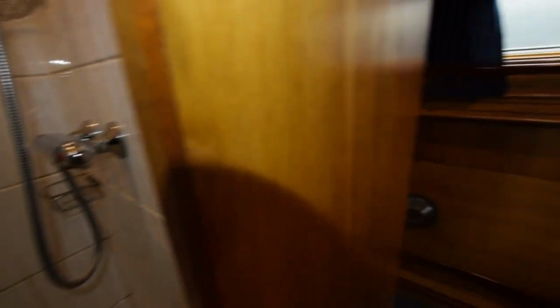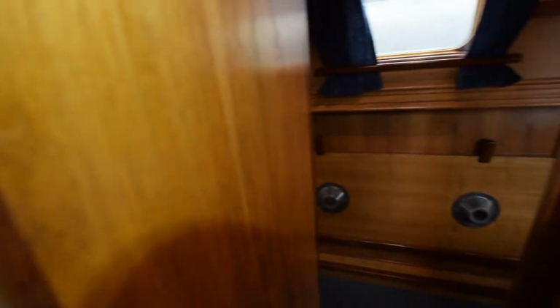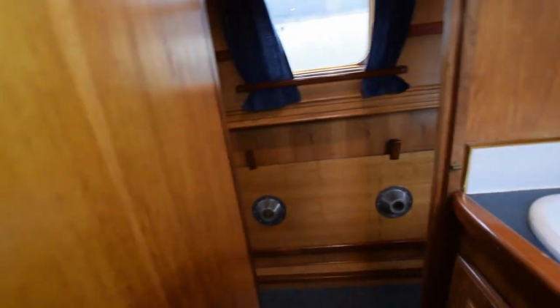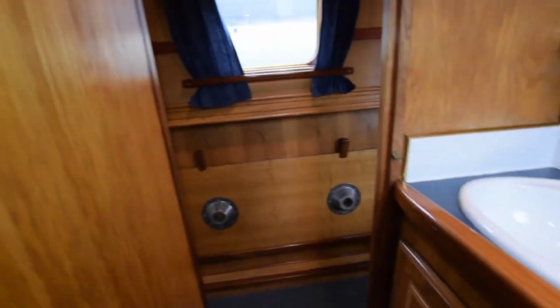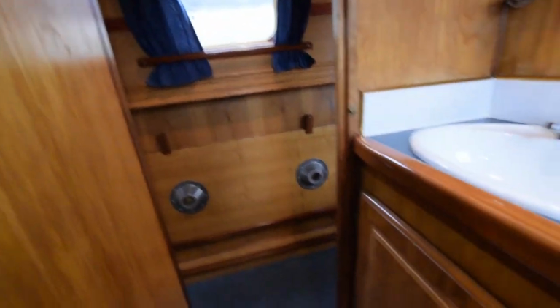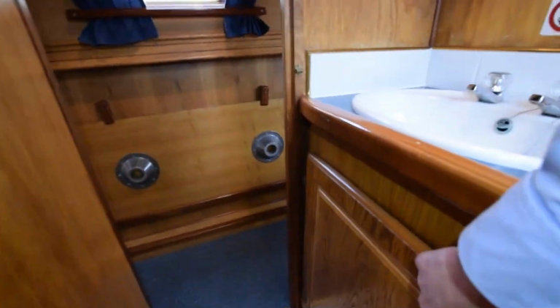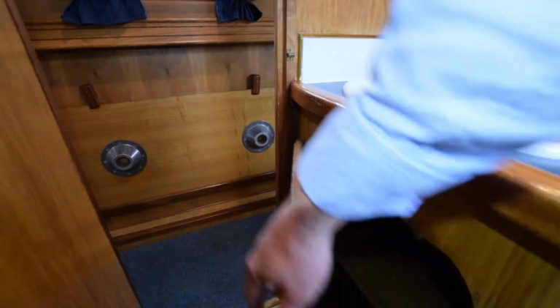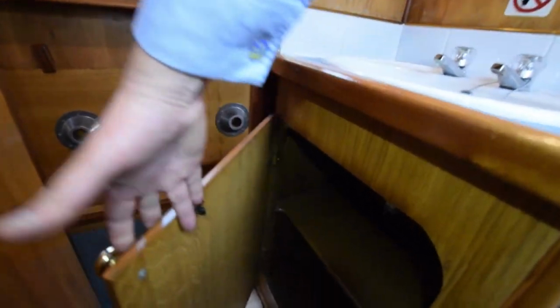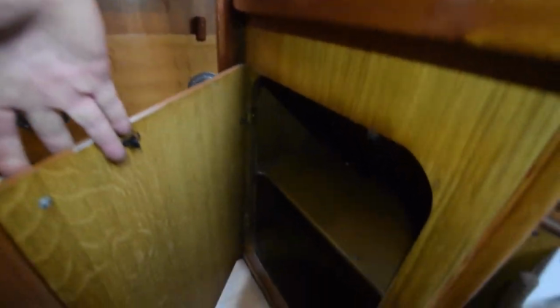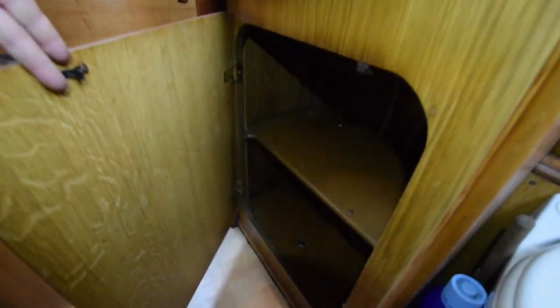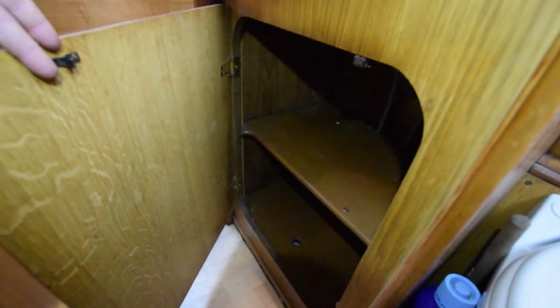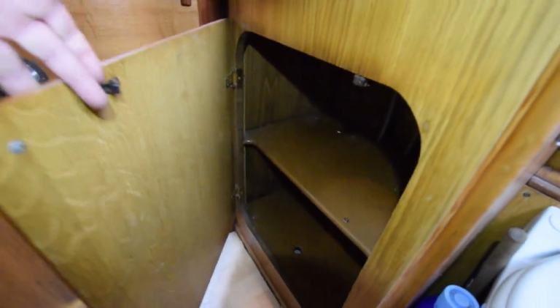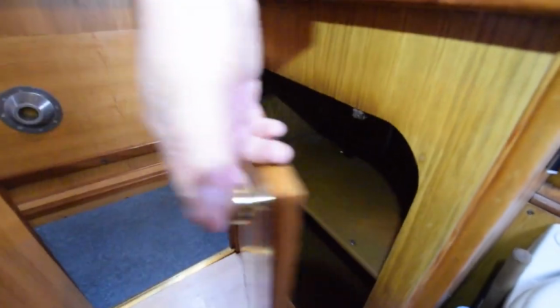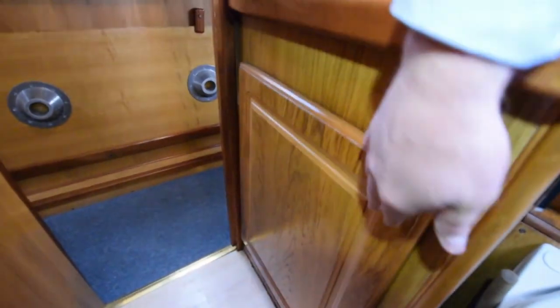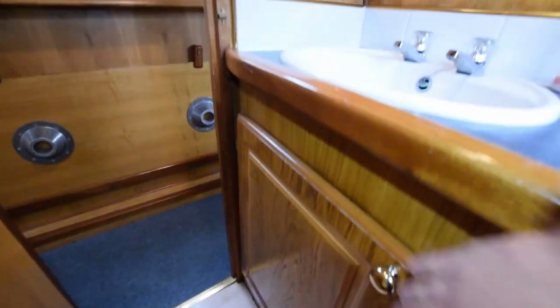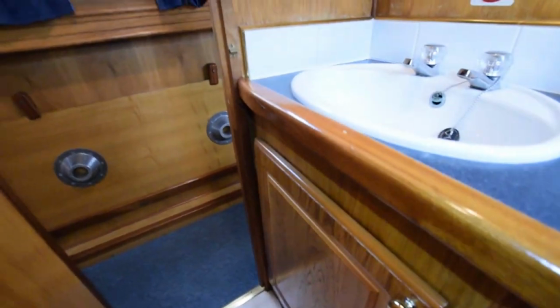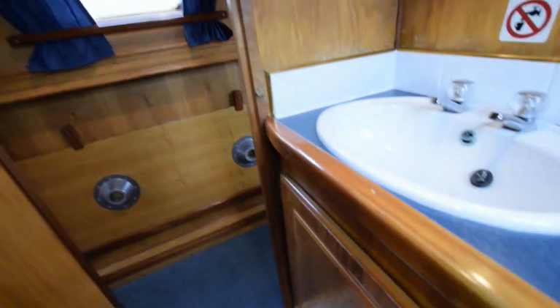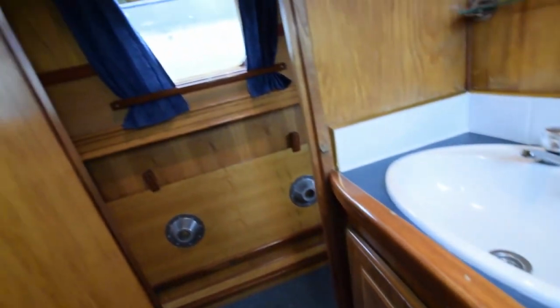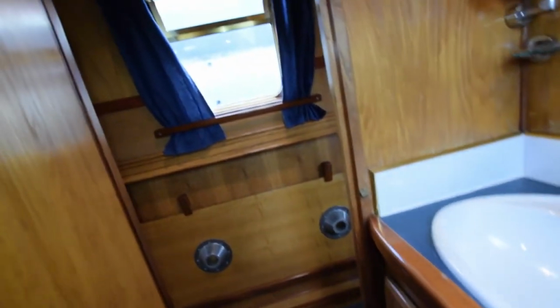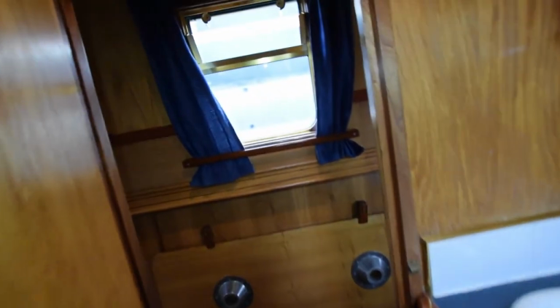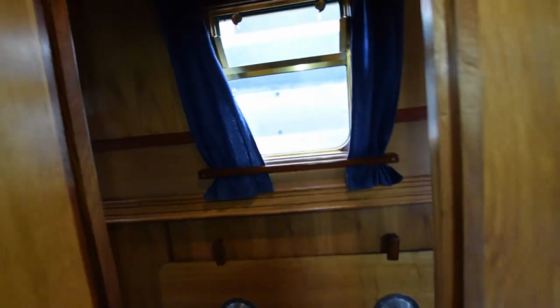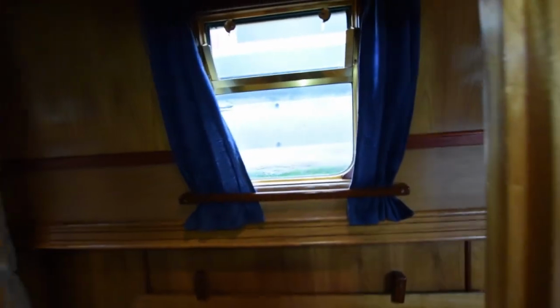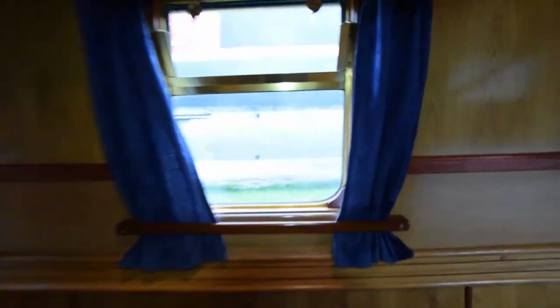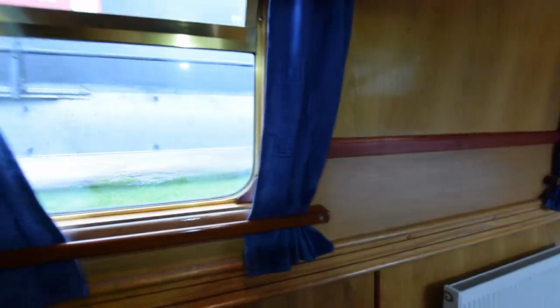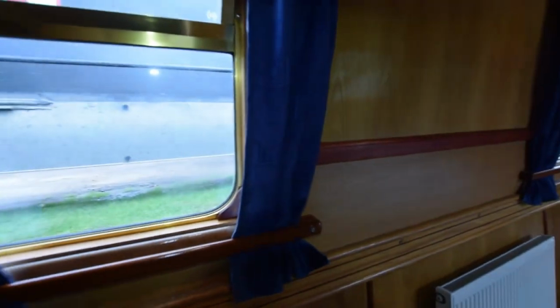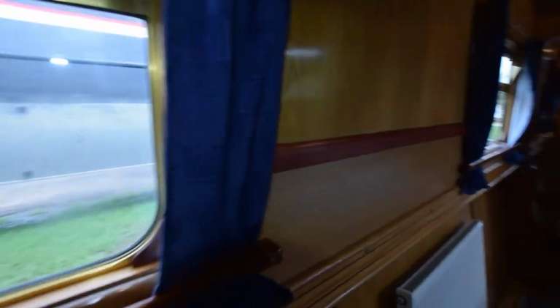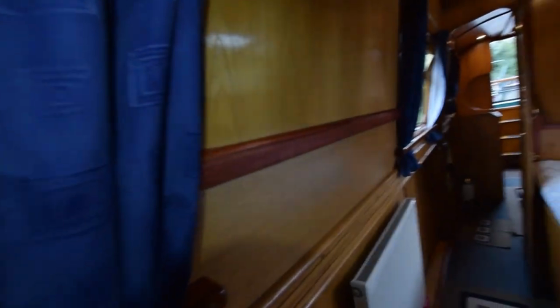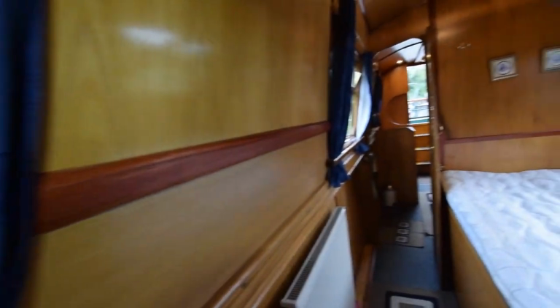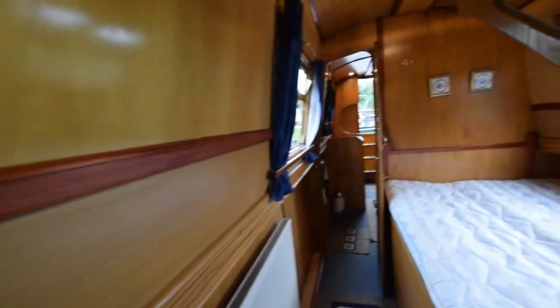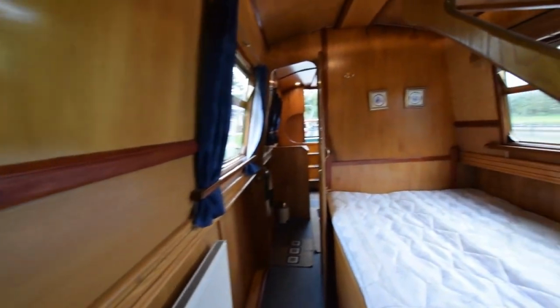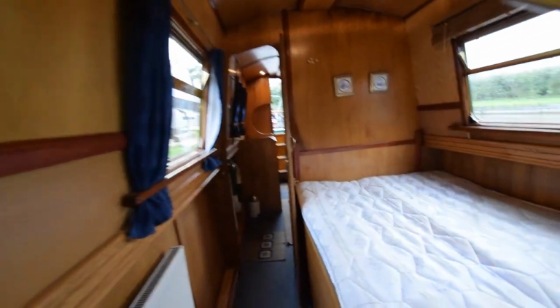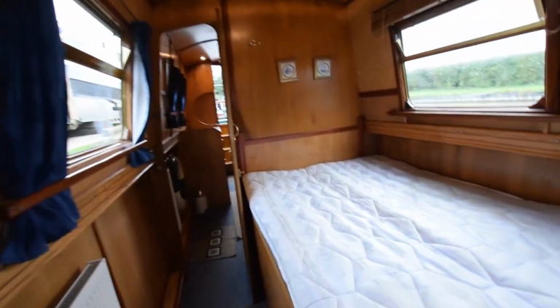The shower cubicle is tiled, and the basin is counter-sunk with a cupboard underneath. To note the dimensions: the saloon is nine feet long, the galley is six foot six, and the bathroom is five foot six.